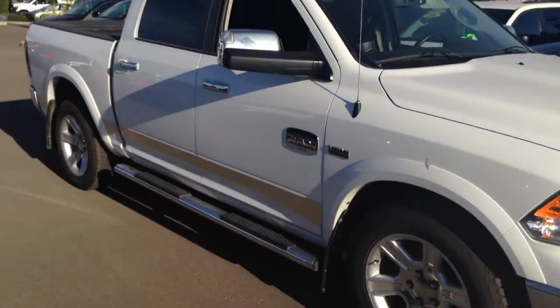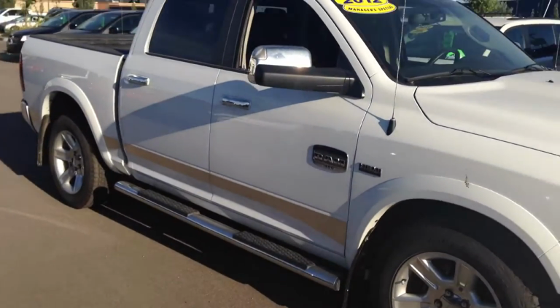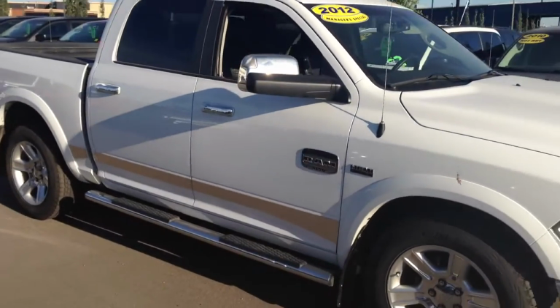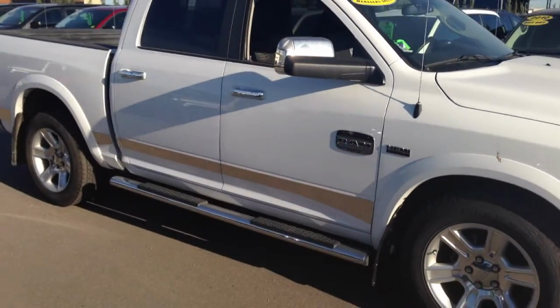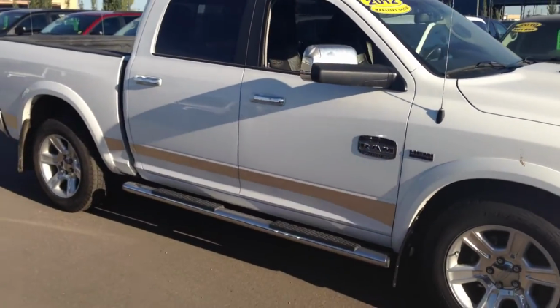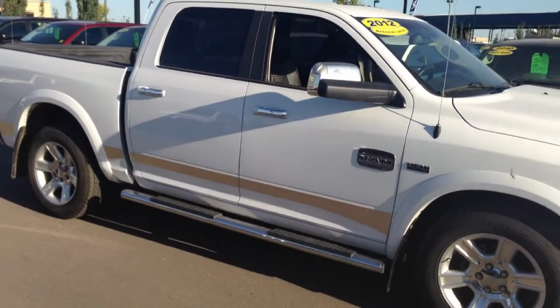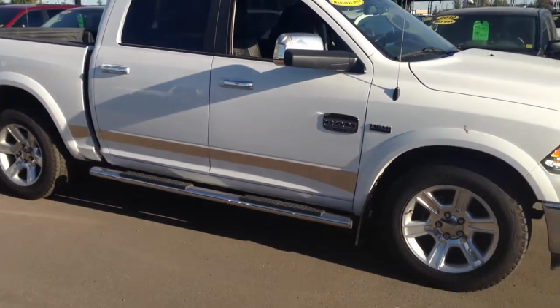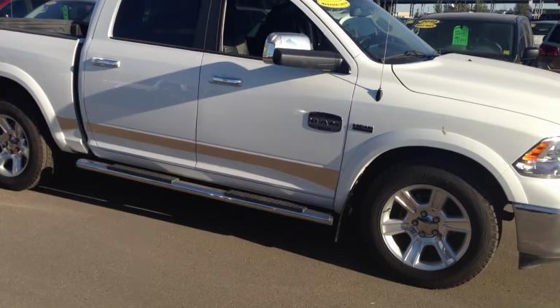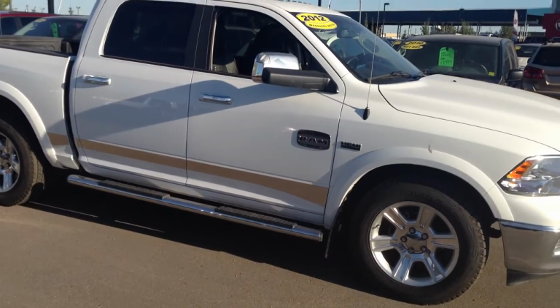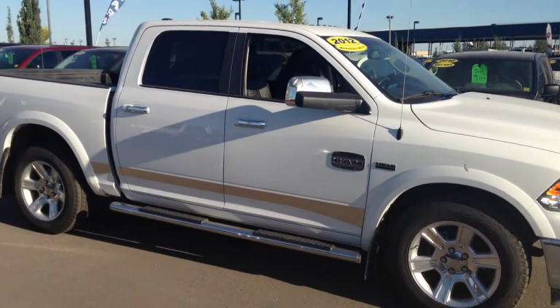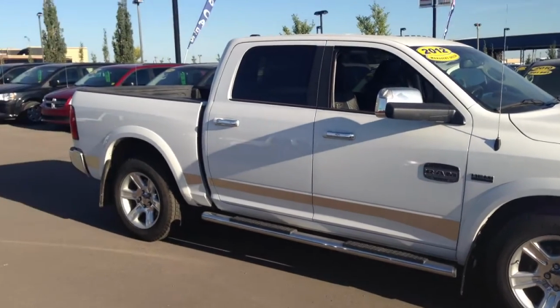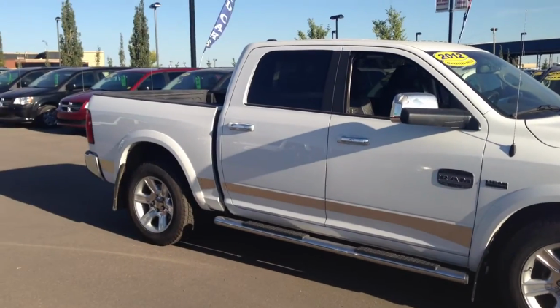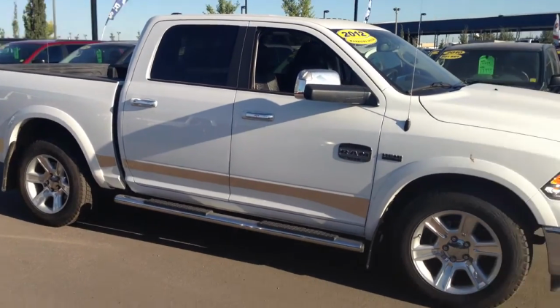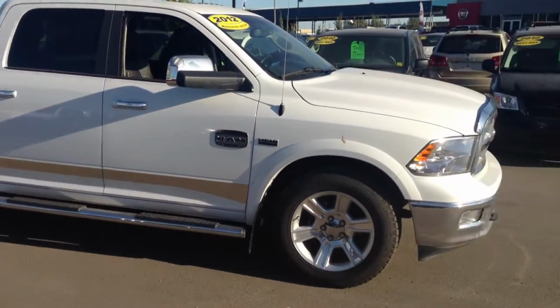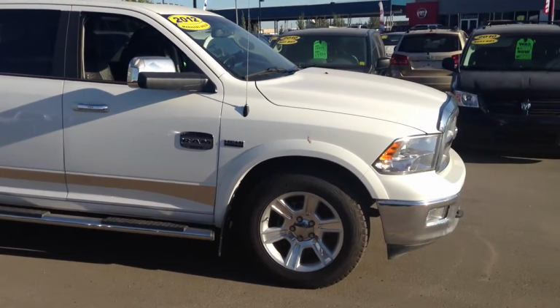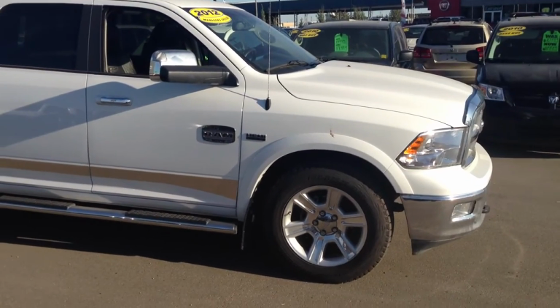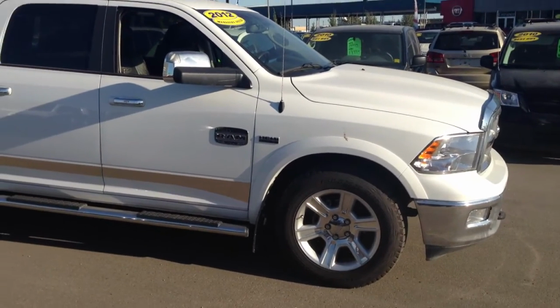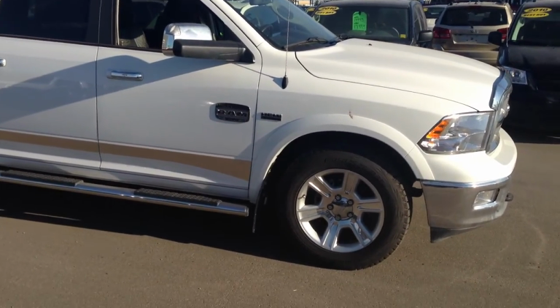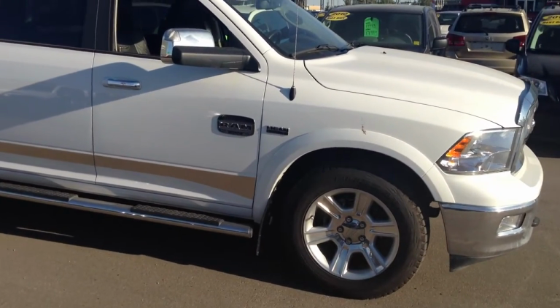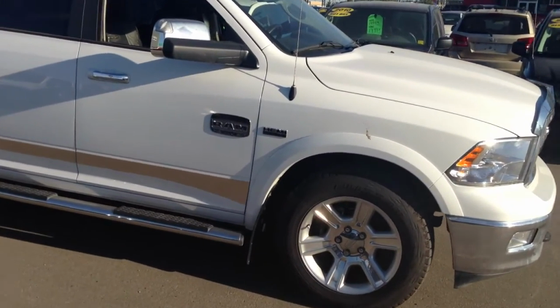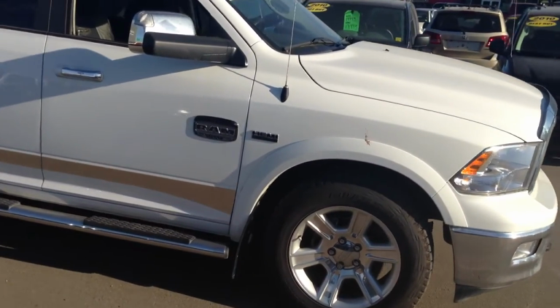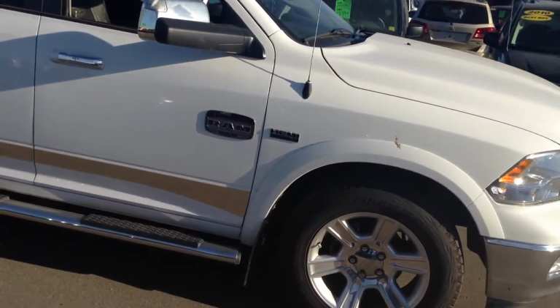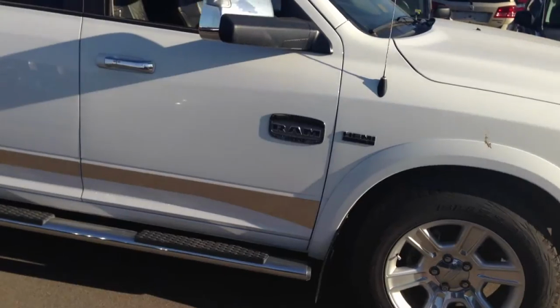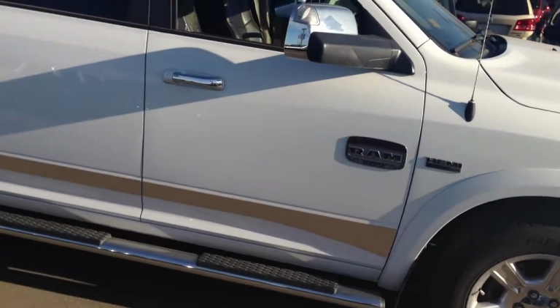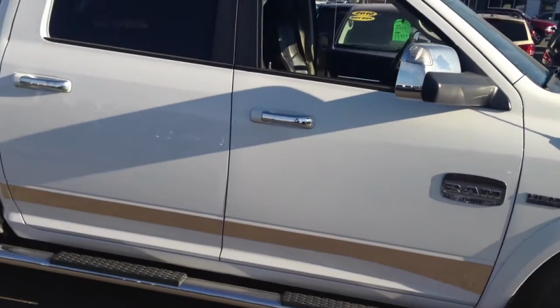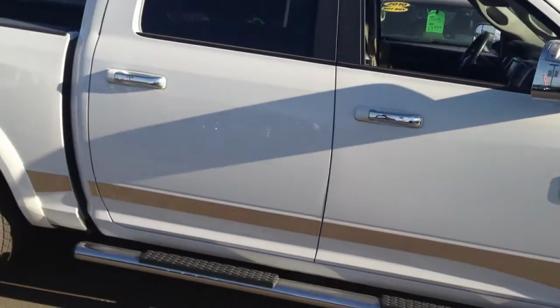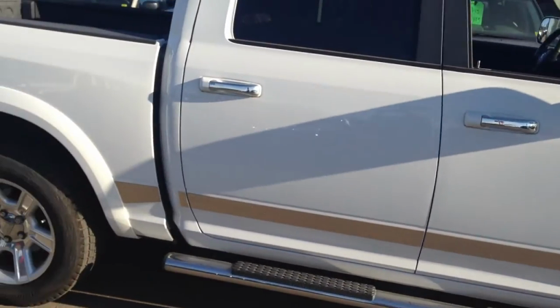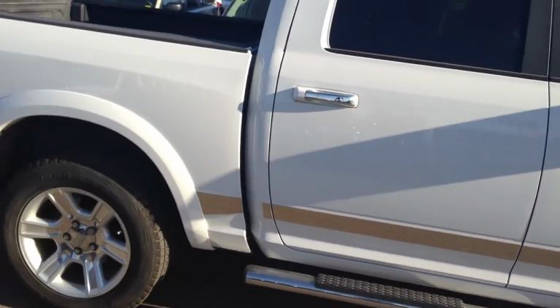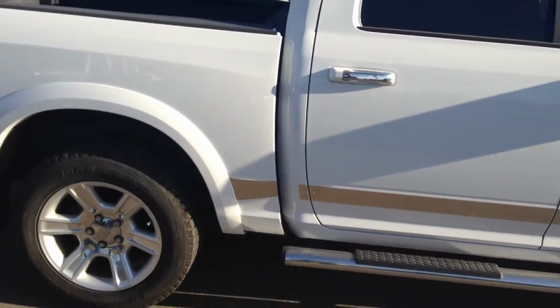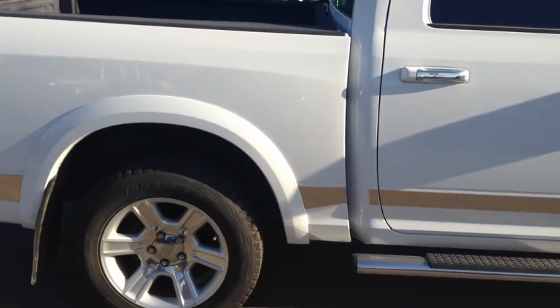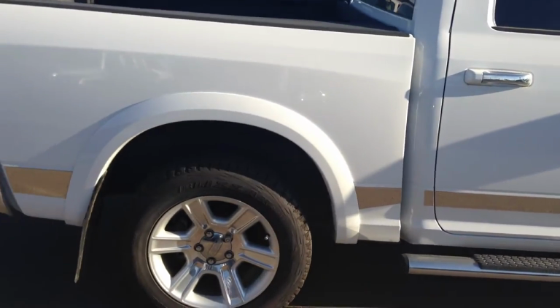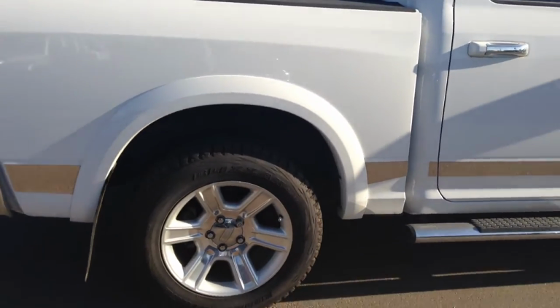In this video we're going to take a closer look at this beautiful 2012 Ram 1500 Longhorn Edition with the 5.7L V8 Hemi engine and 6-speed automatic transmission.